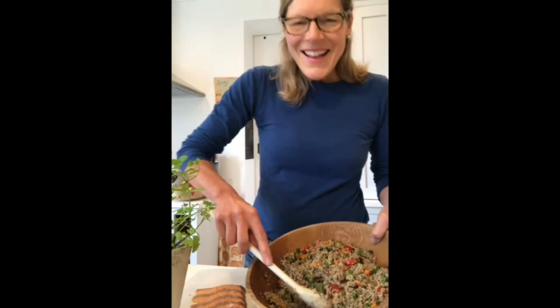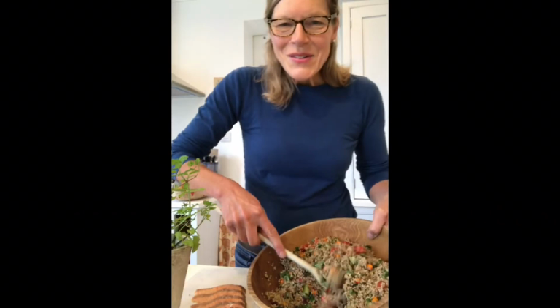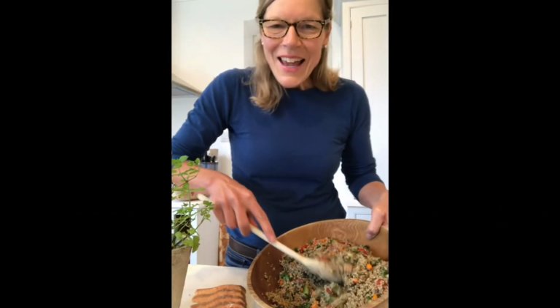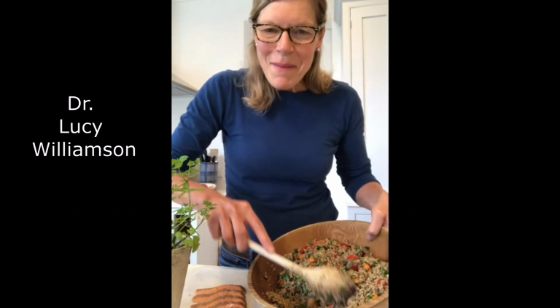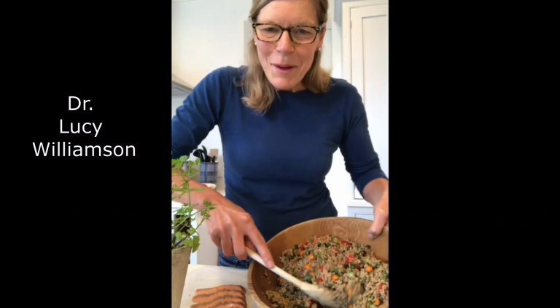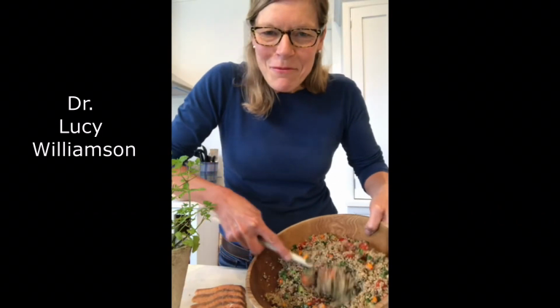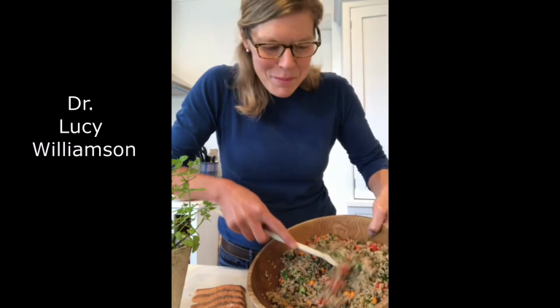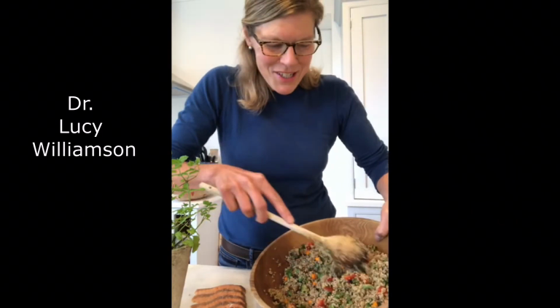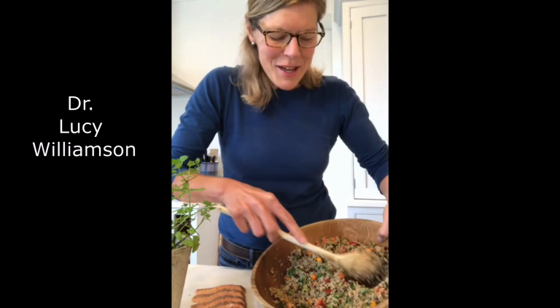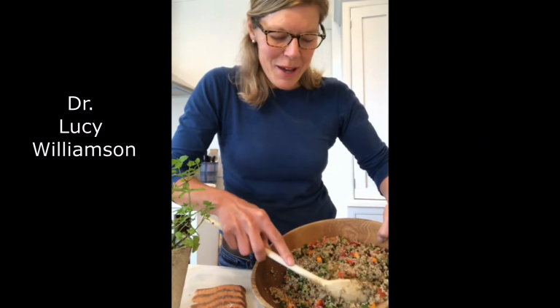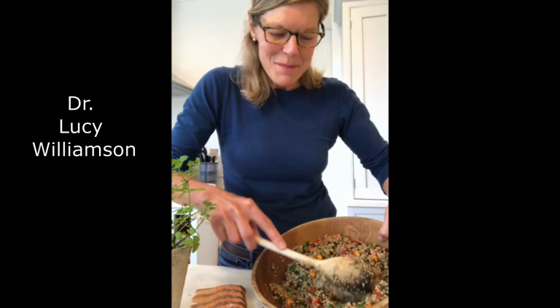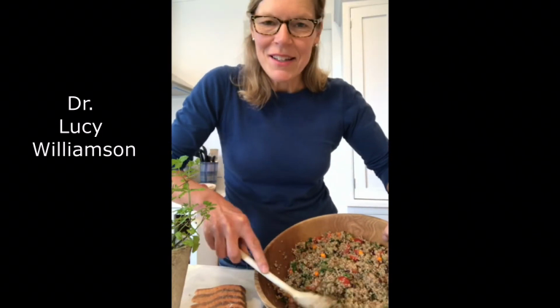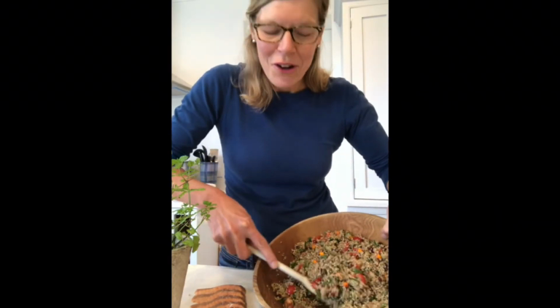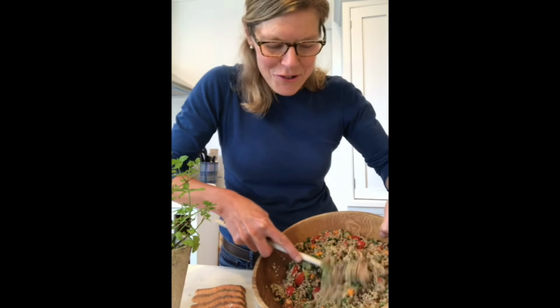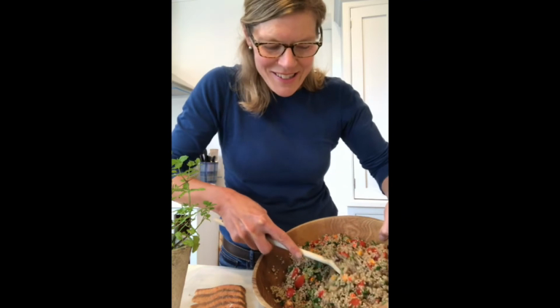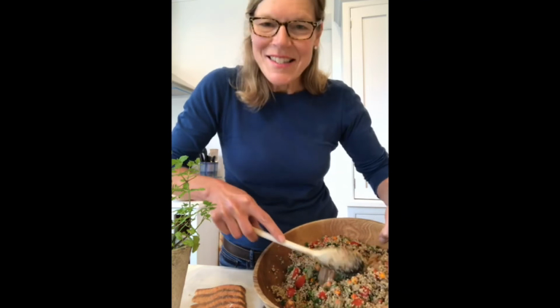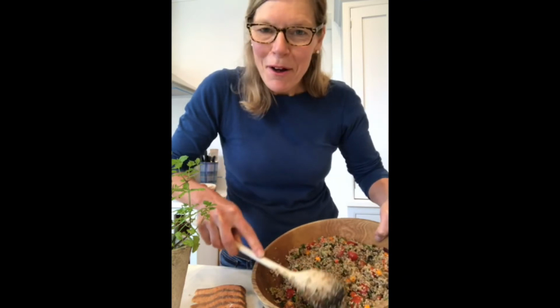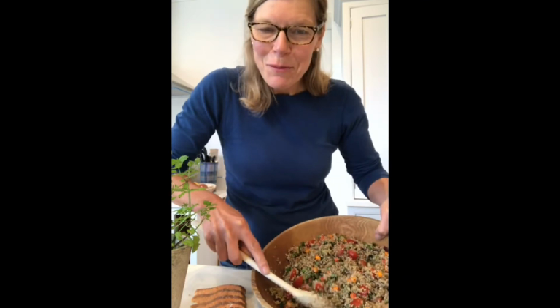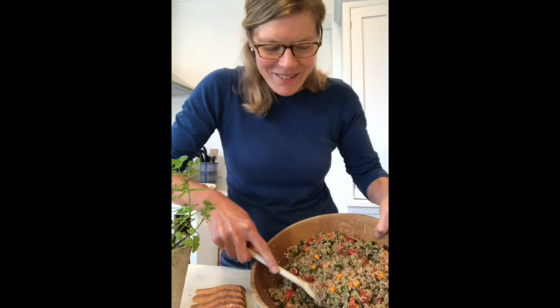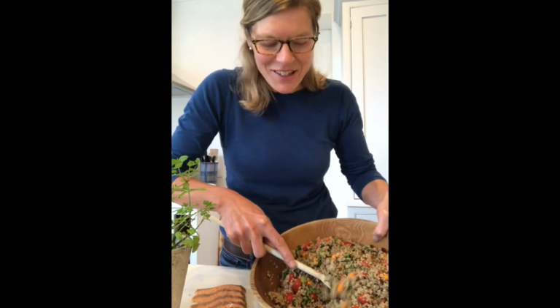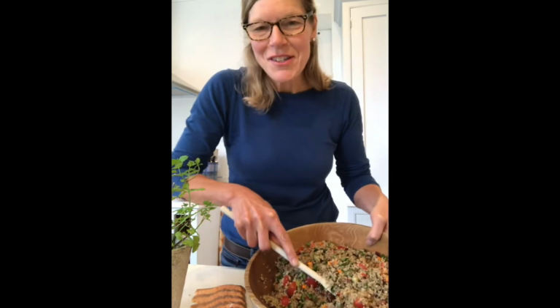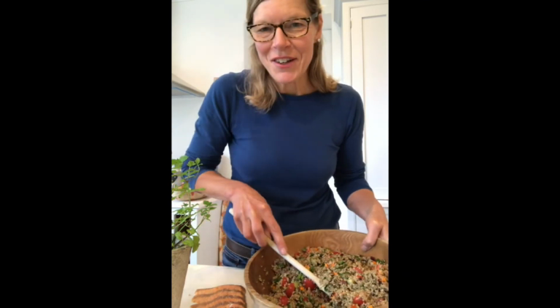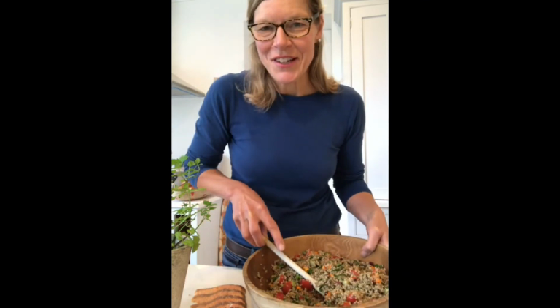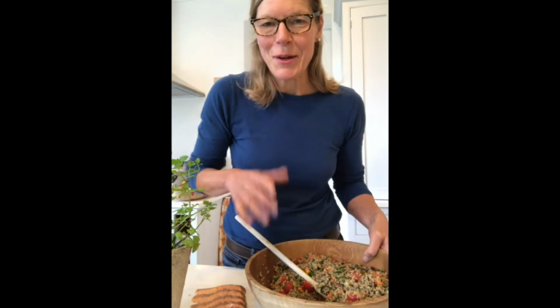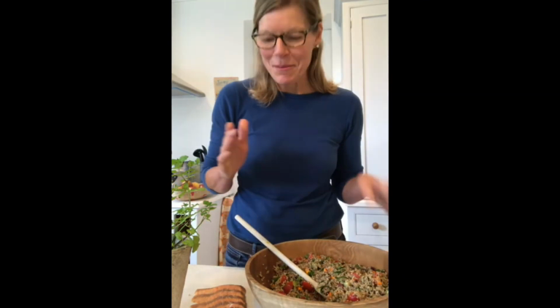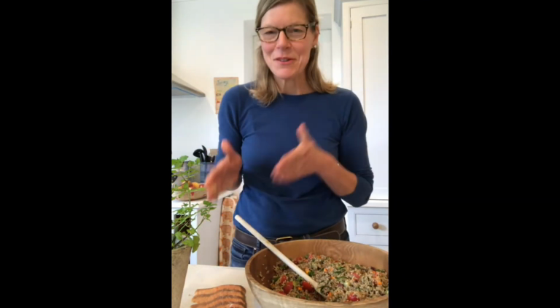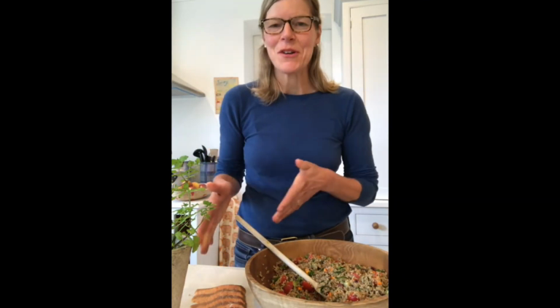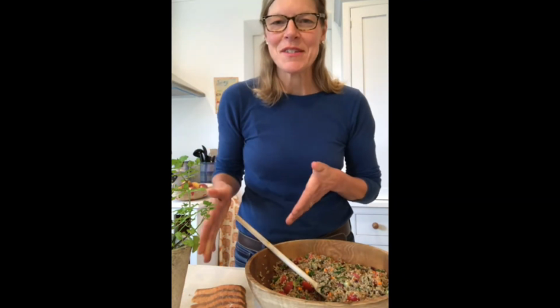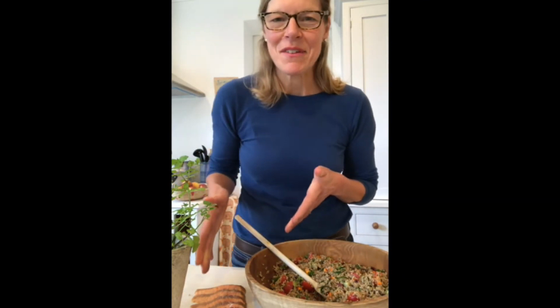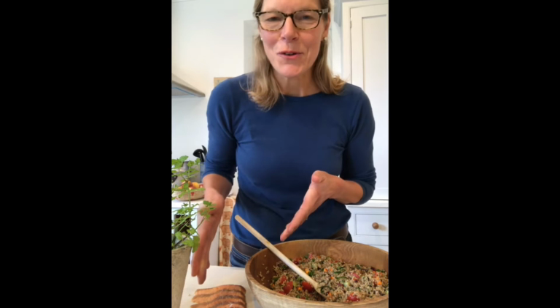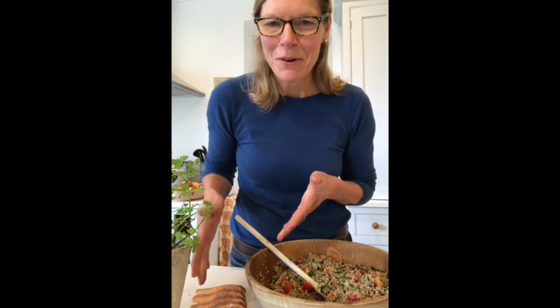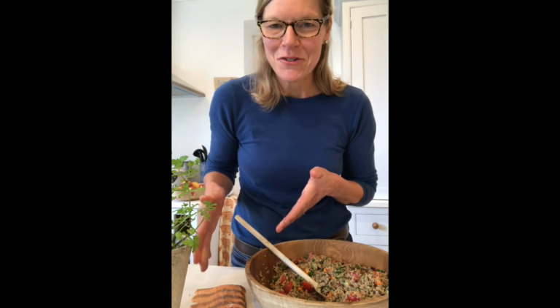Today I'm making up some very British tabbouleh with some Essex-grown grains and sea buckthorn berries and the last of the garden herbs, and I'm going to enjoy it with some of this hot smoked trout.